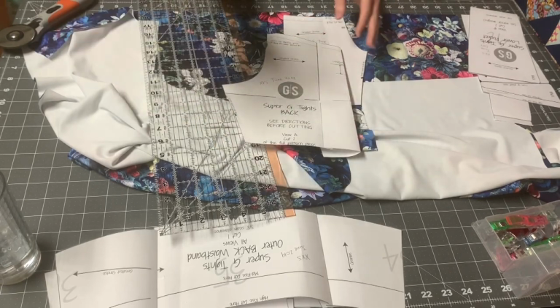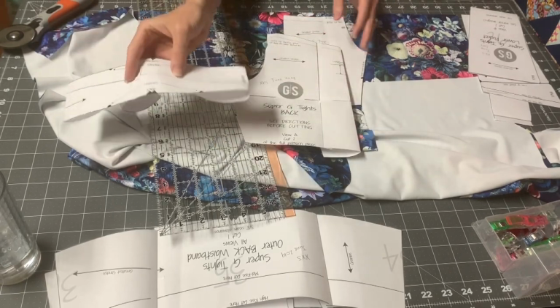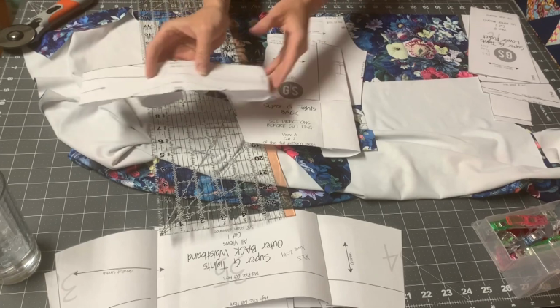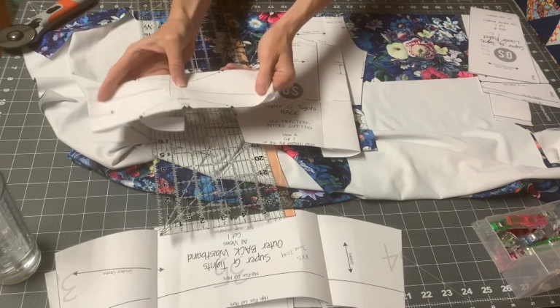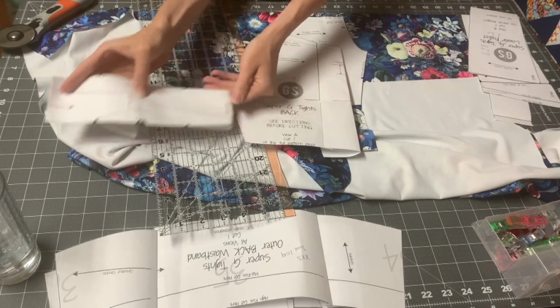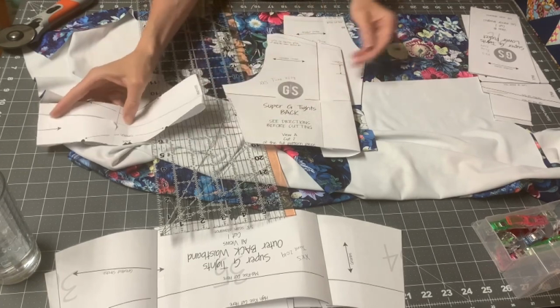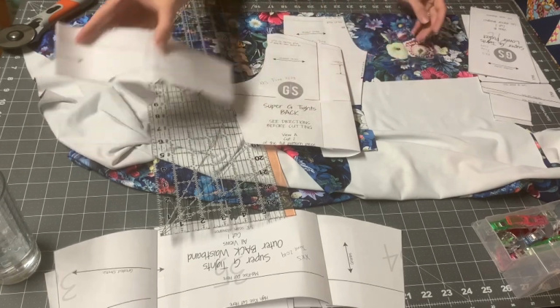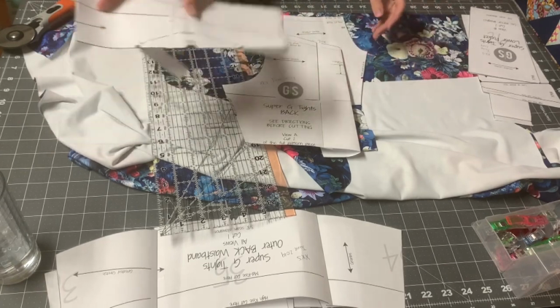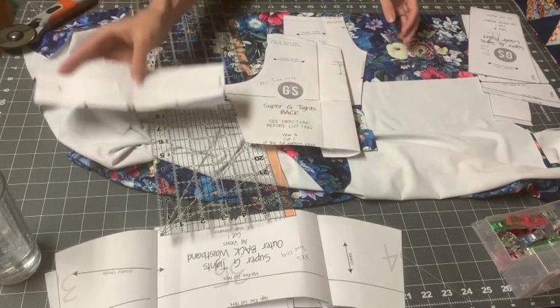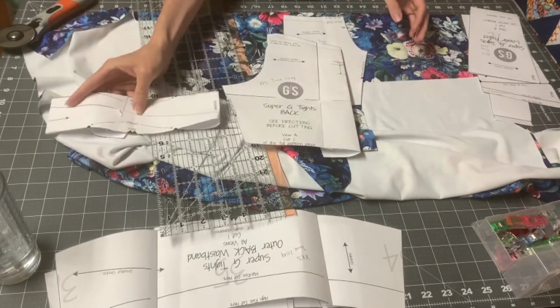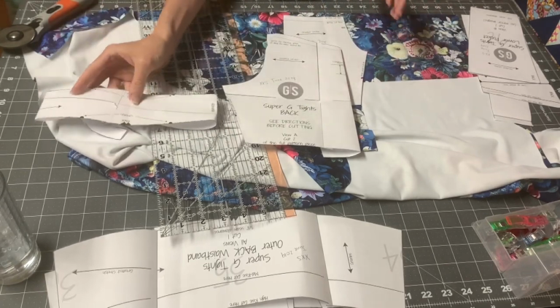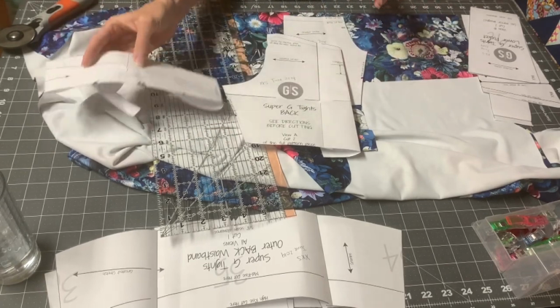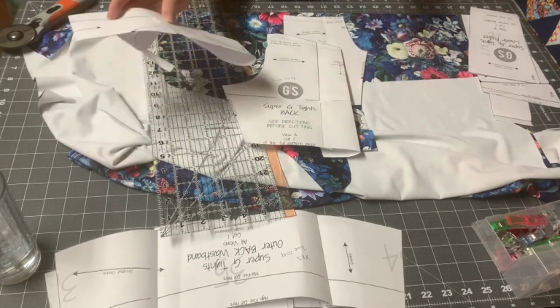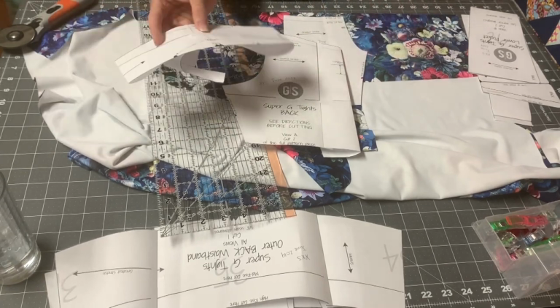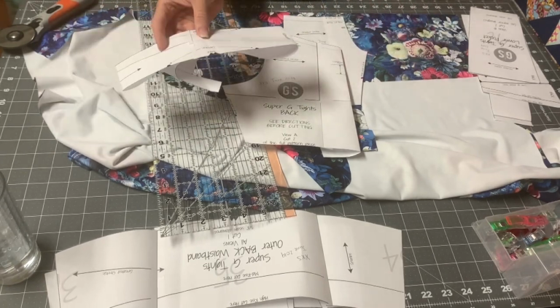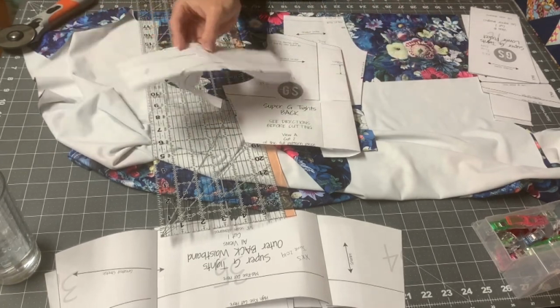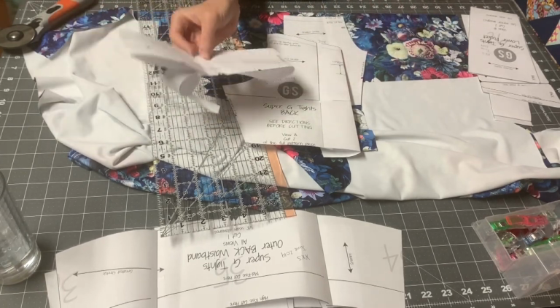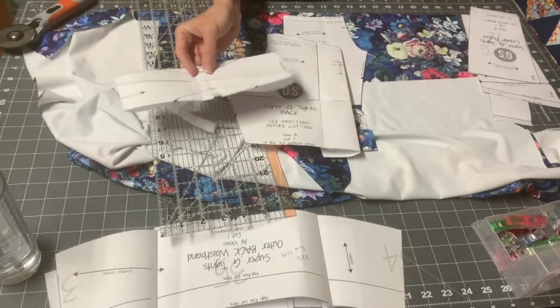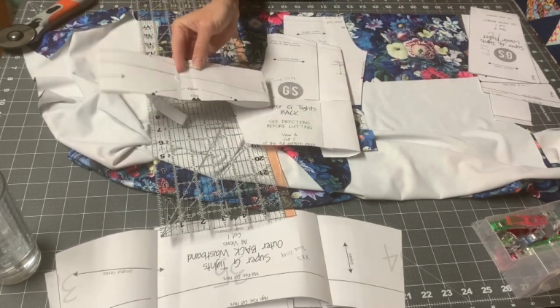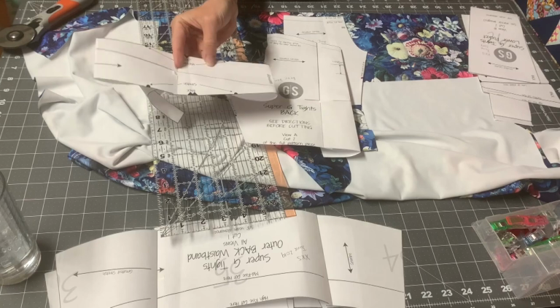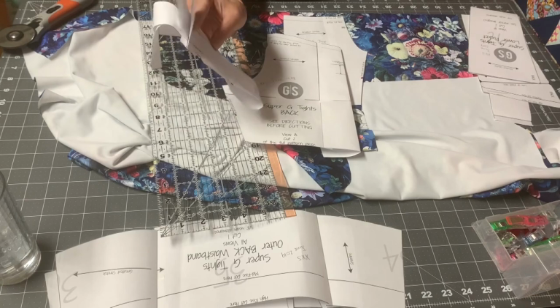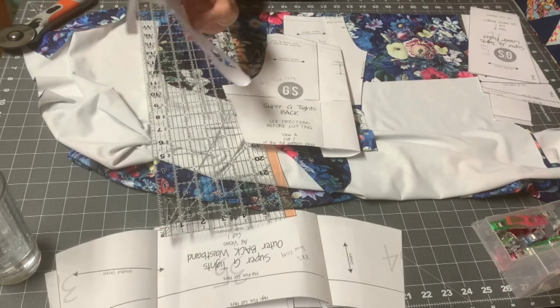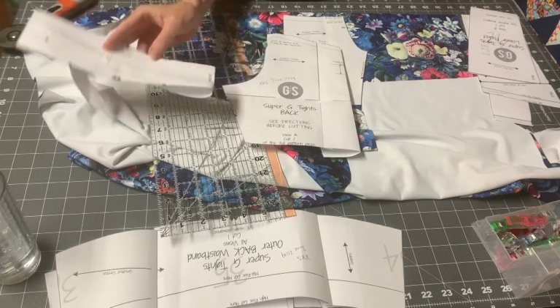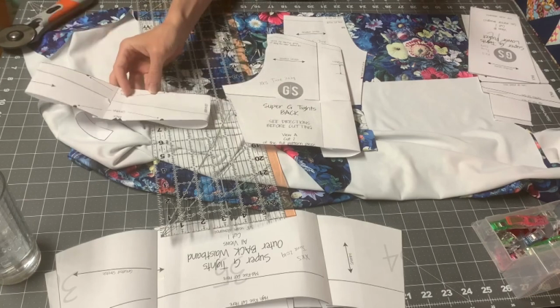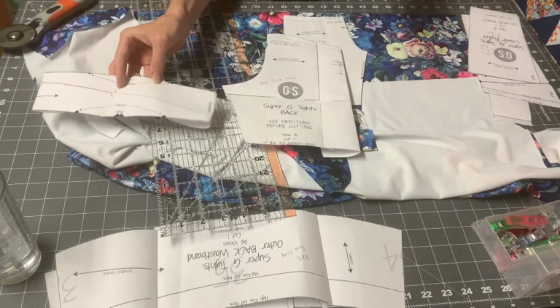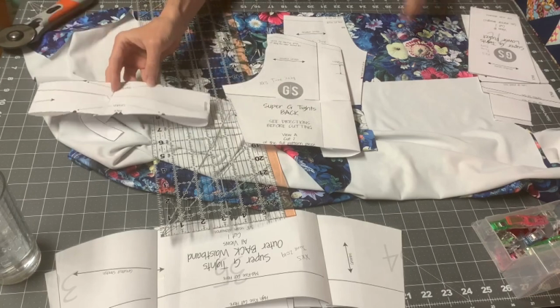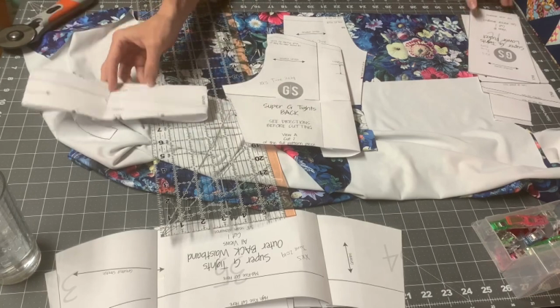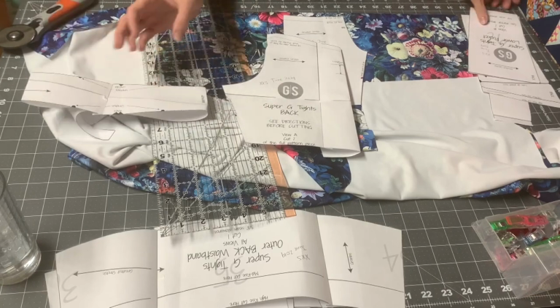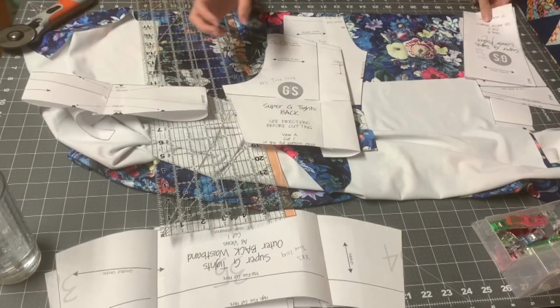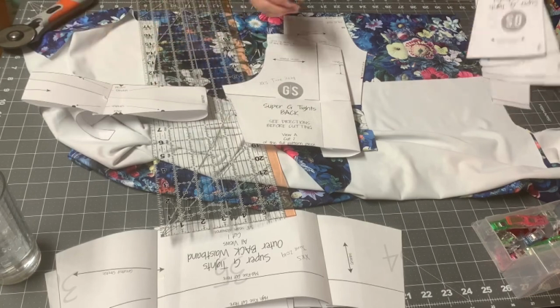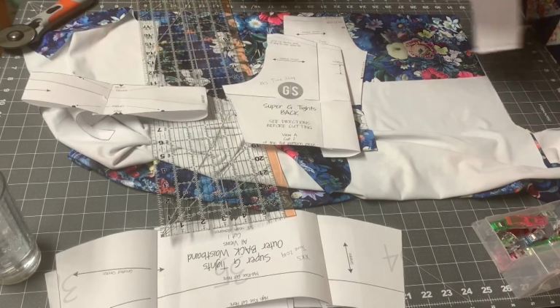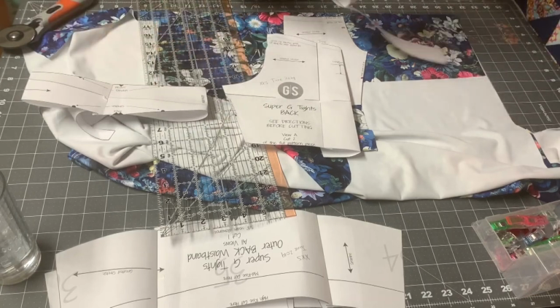Now you know what to cut out for your gusset — you're just cutting out one of these. Sometimes I cut out two and burrito roll it so that all my seams are enclosed, and I like that.